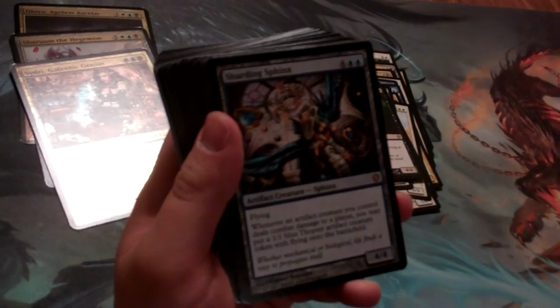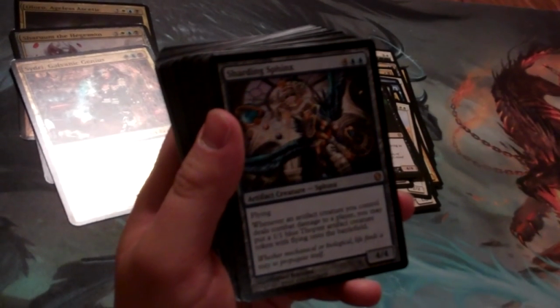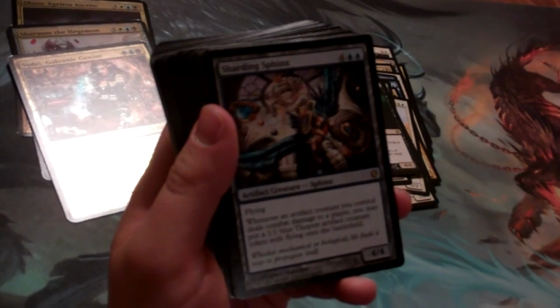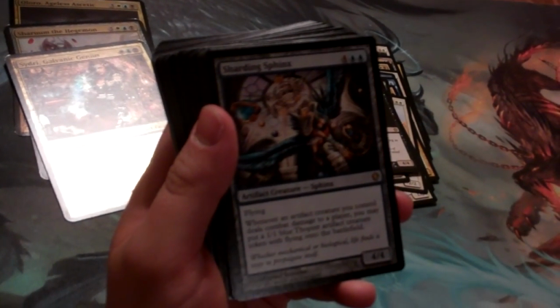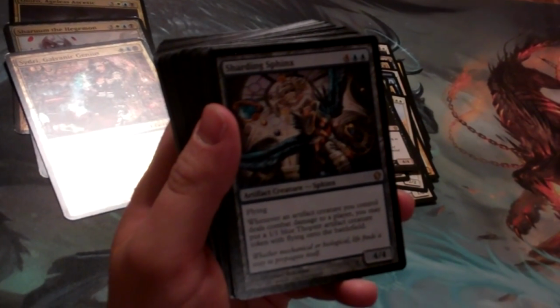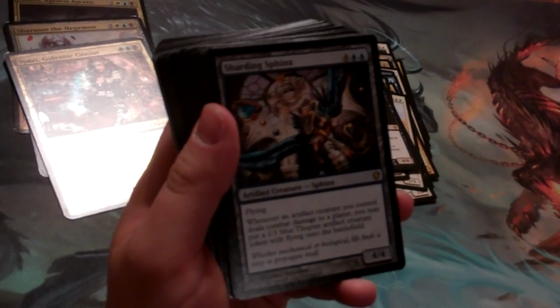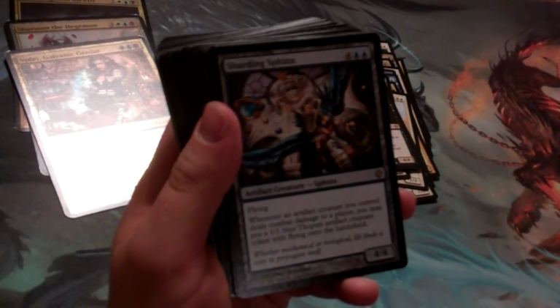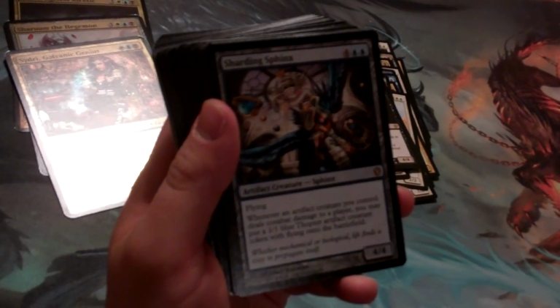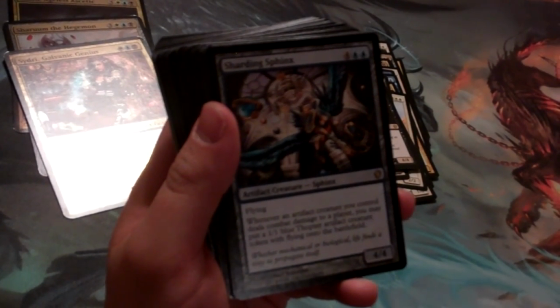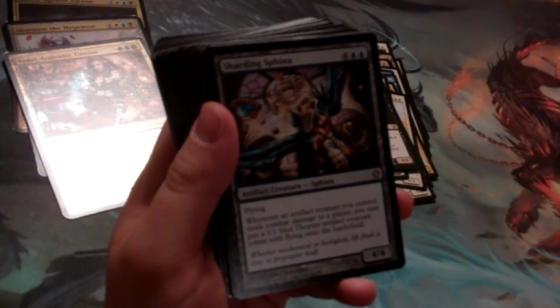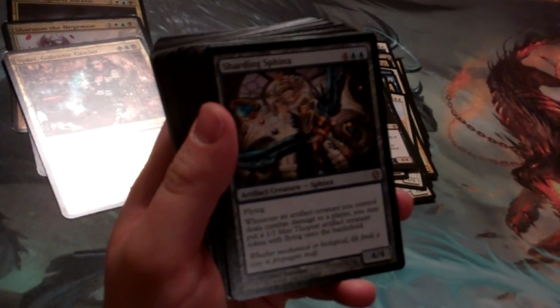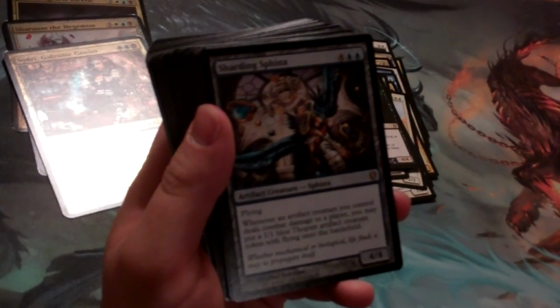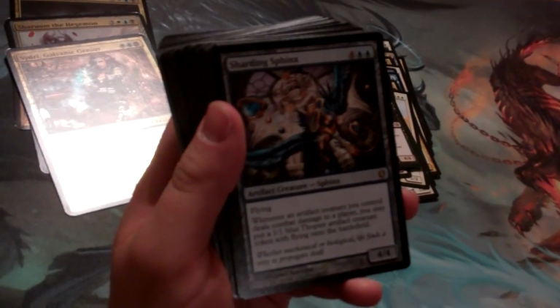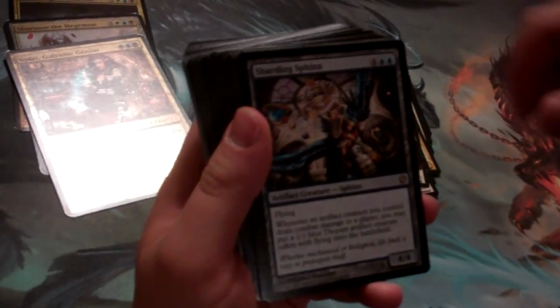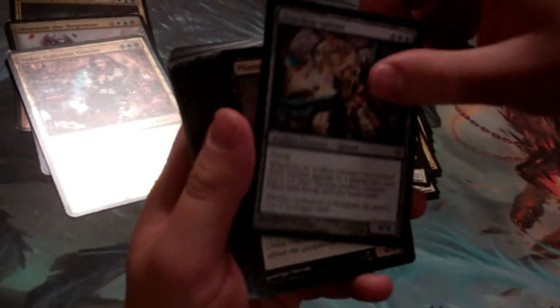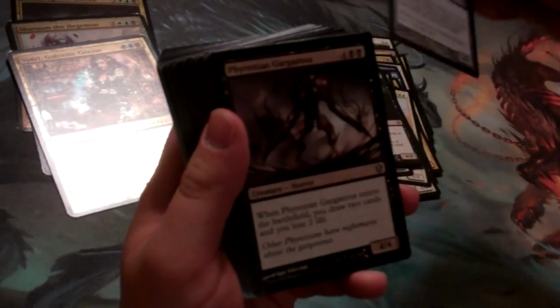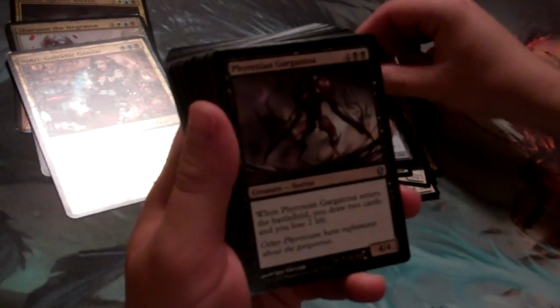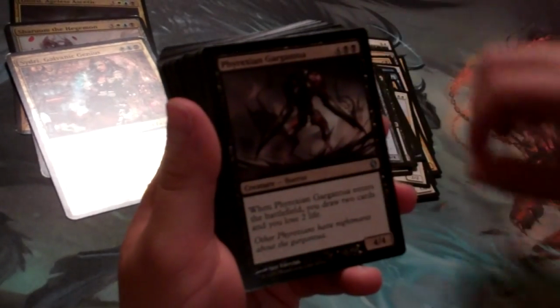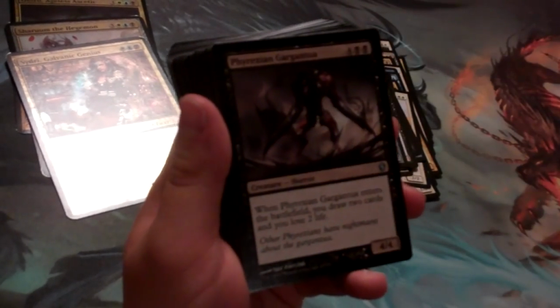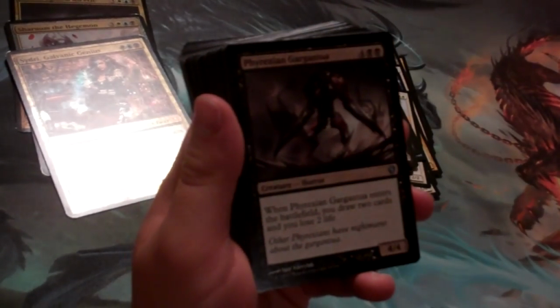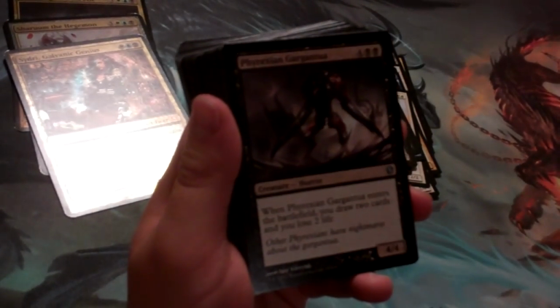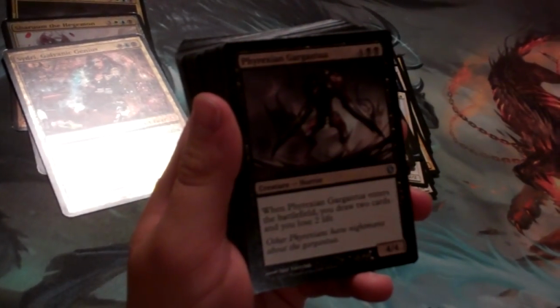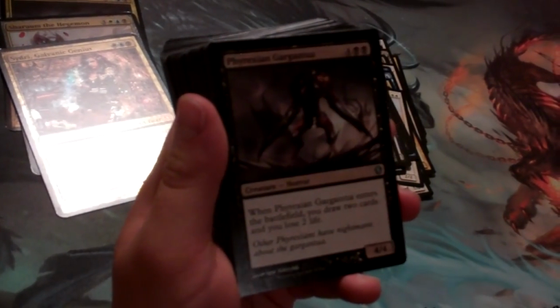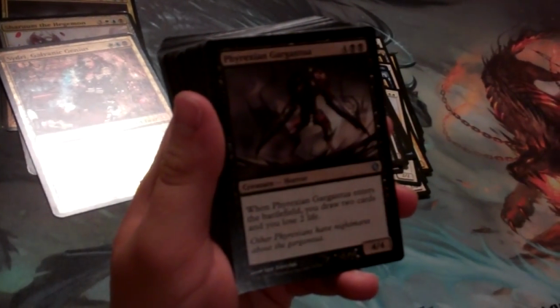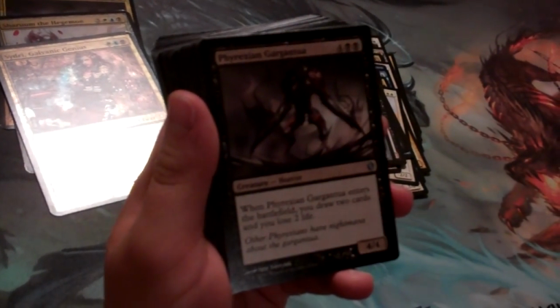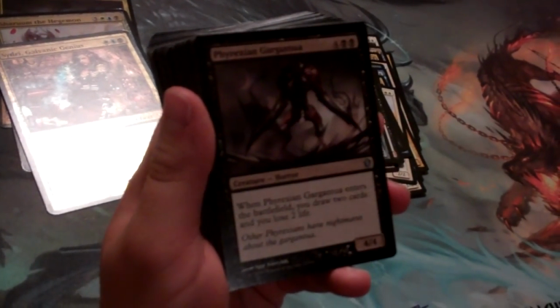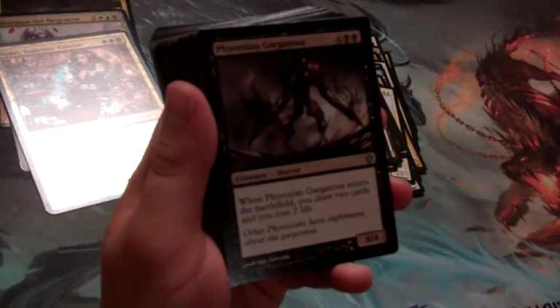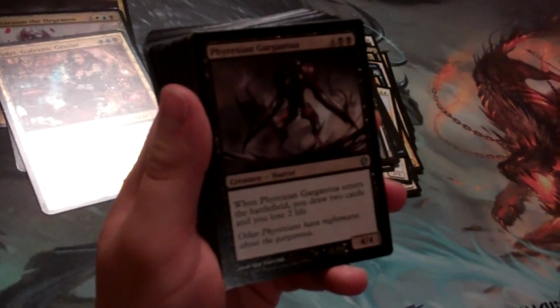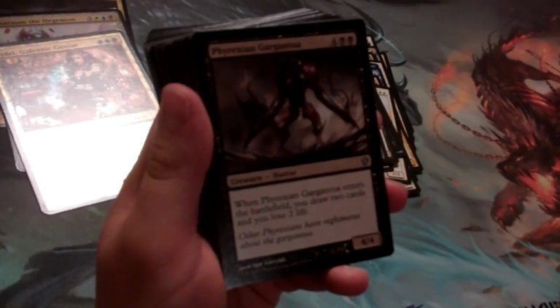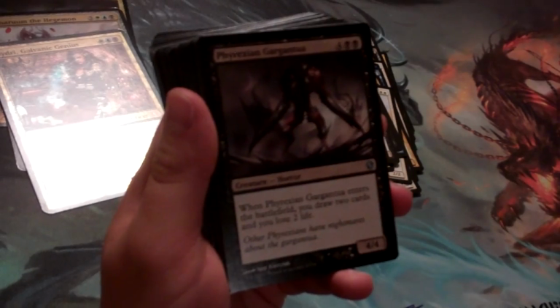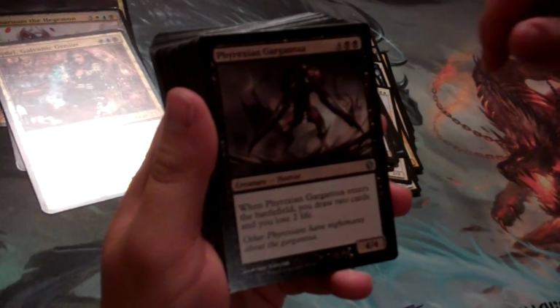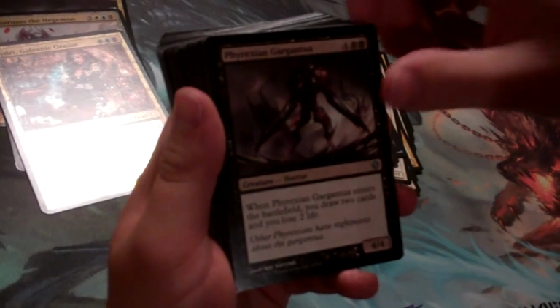Sharding Sphinx — more of that artifact theme peeking through. A 4/4 for 6 that makes artifact tokens when artifacts deal combat damage. Phyrexian Gargantua has new art — similar to the Delver: comes into play, draw 2 cards, lose 2 life.